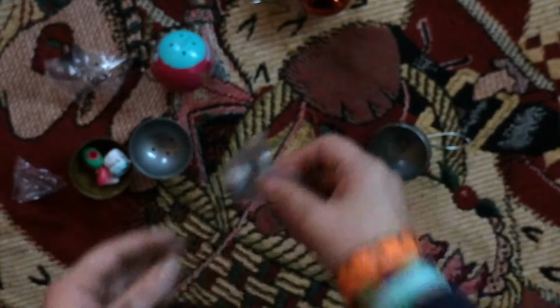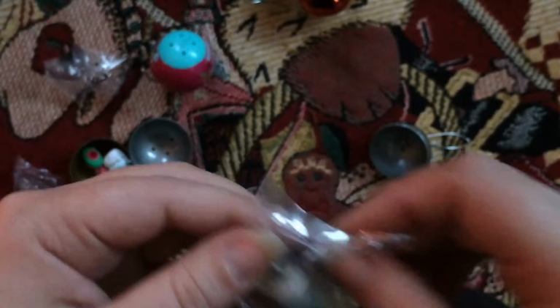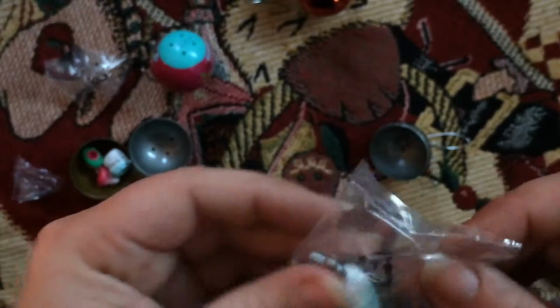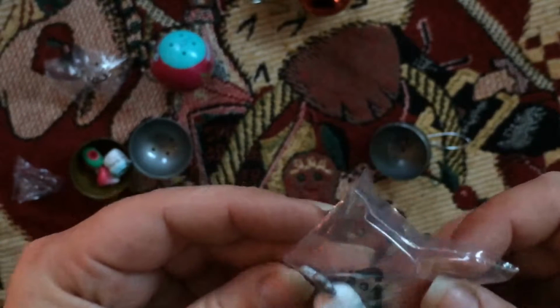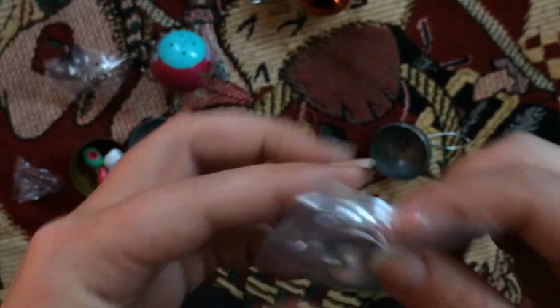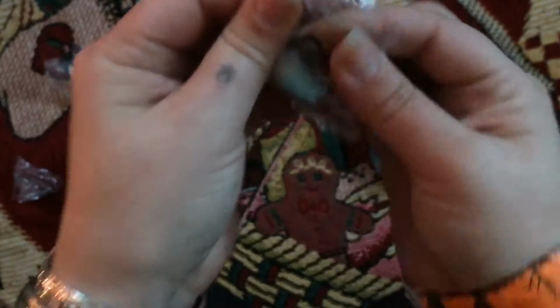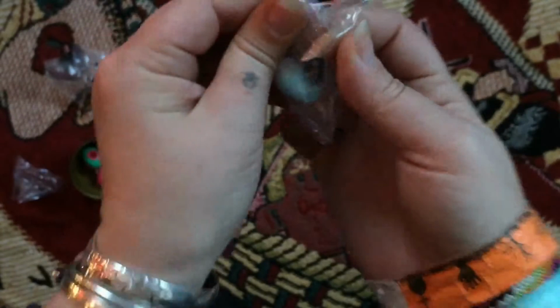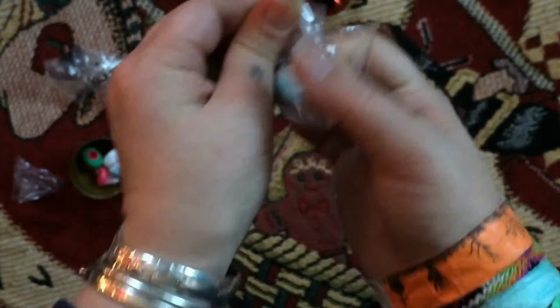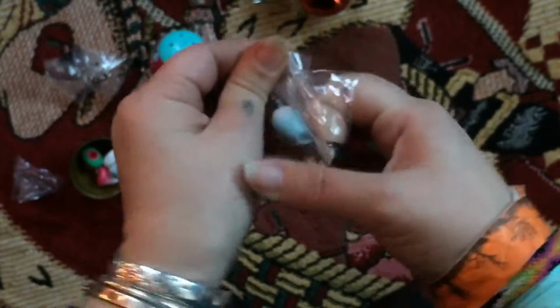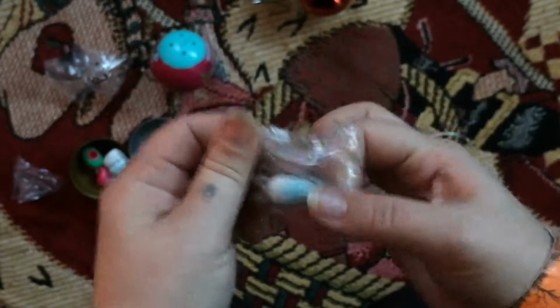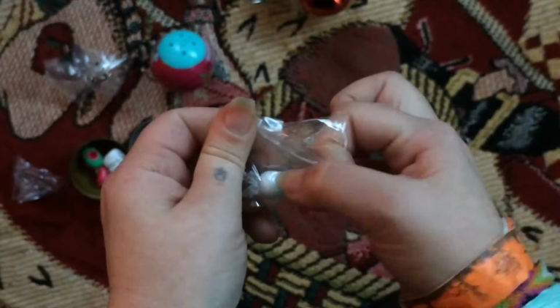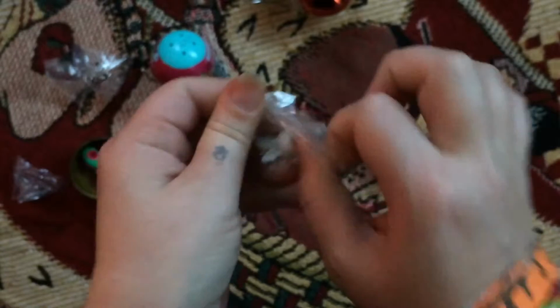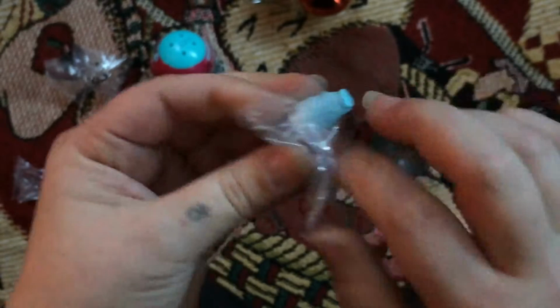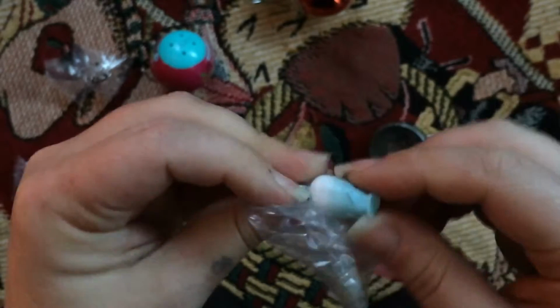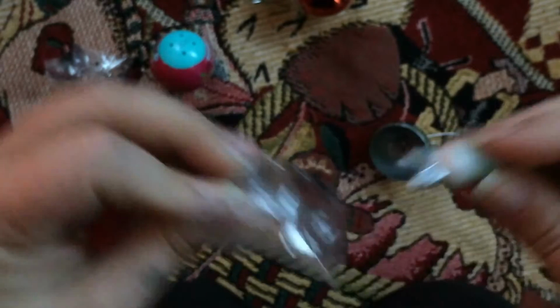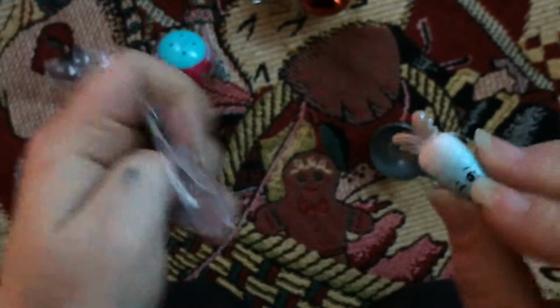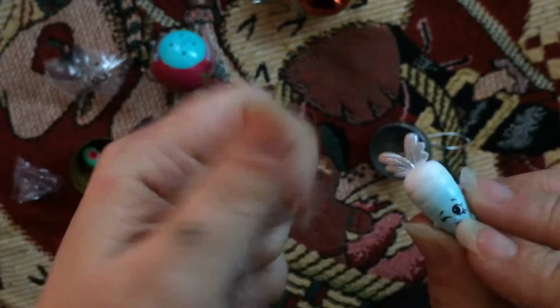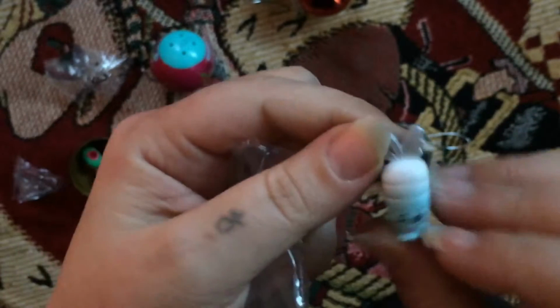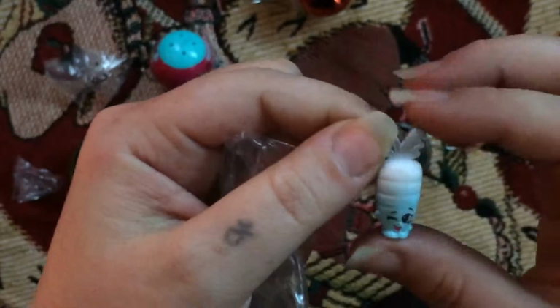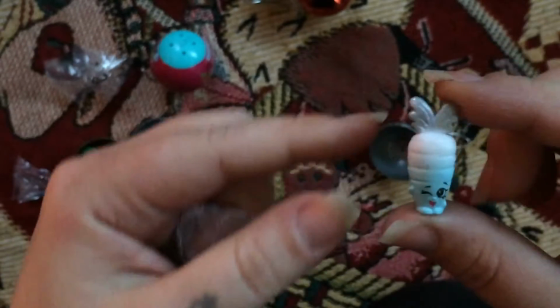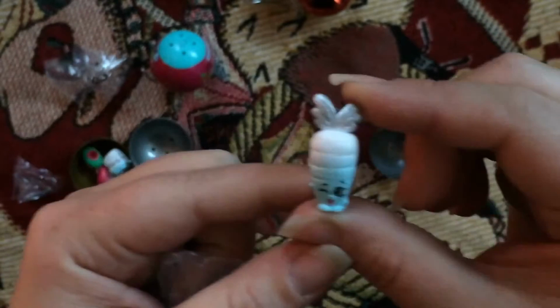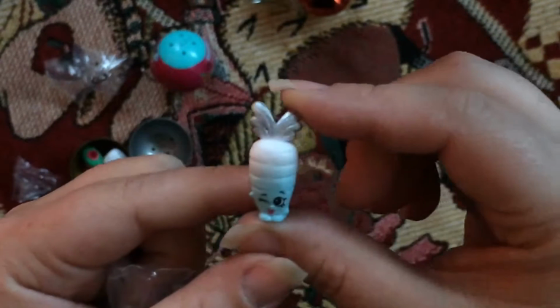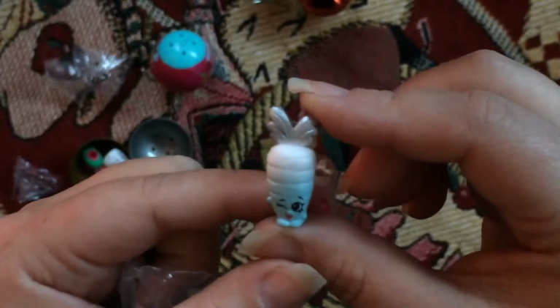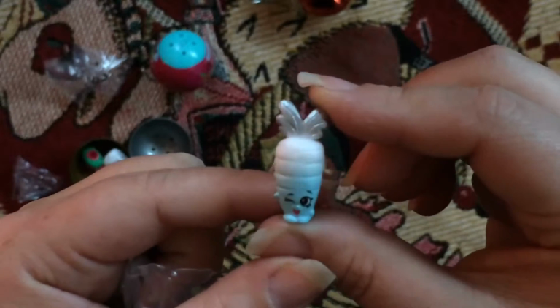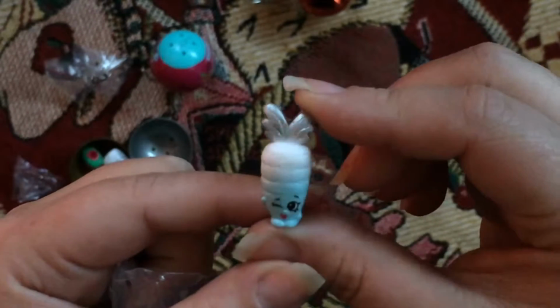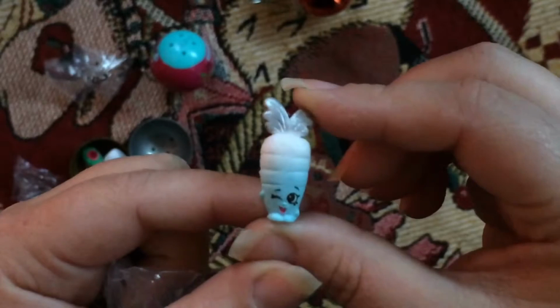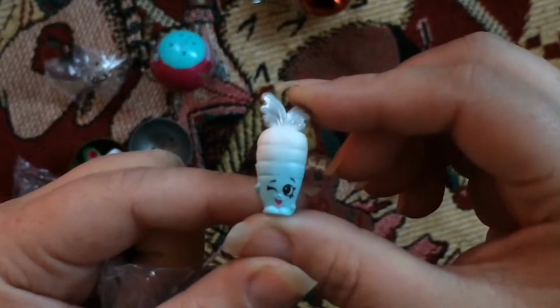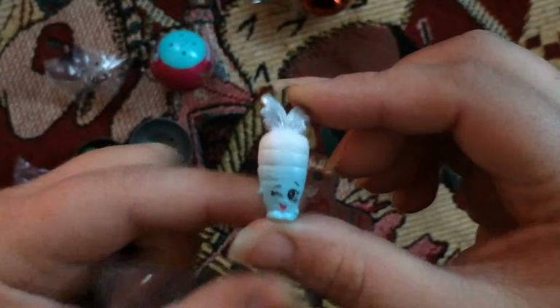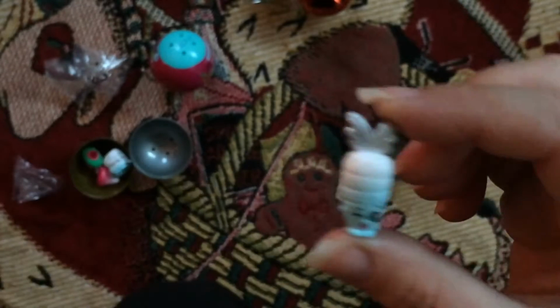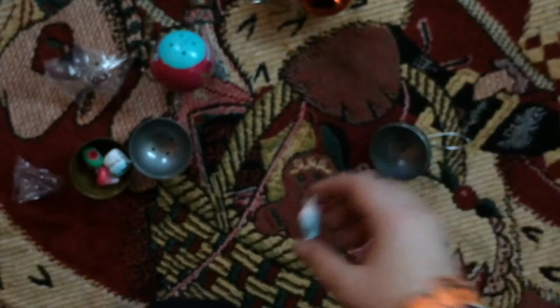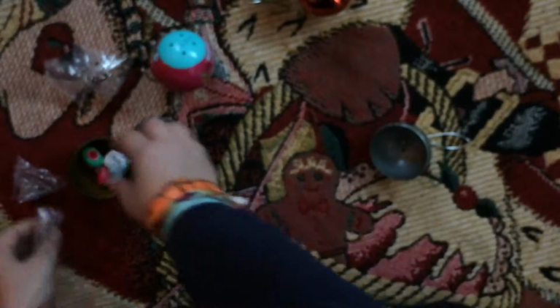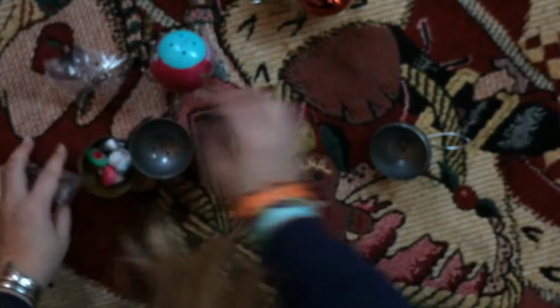And a carrot! I don't have a carrot. Look at him, he's so cute.